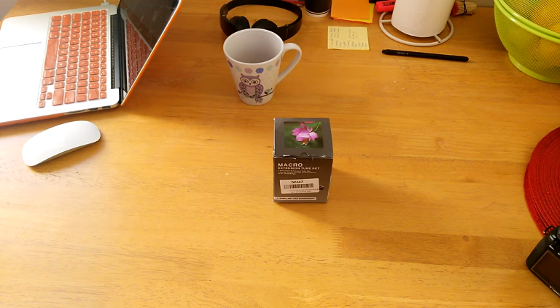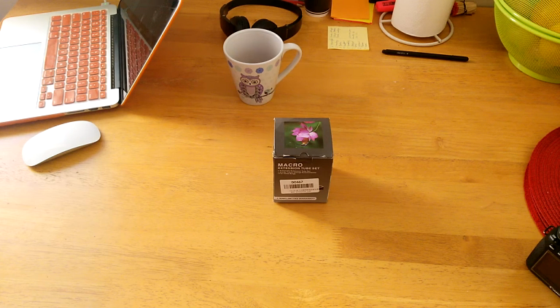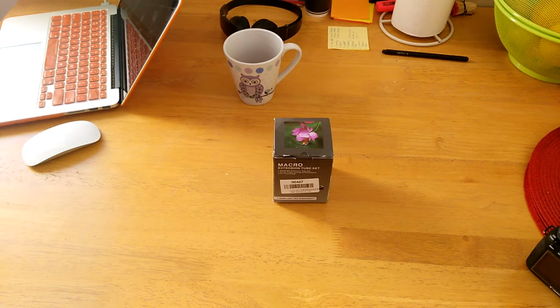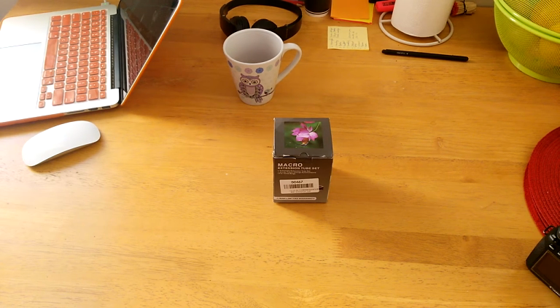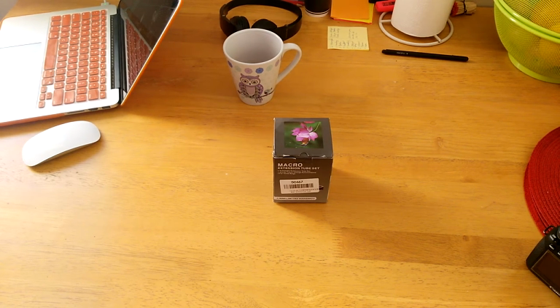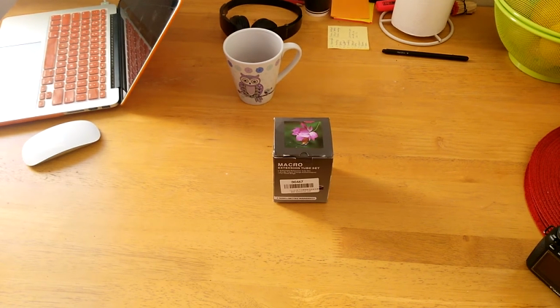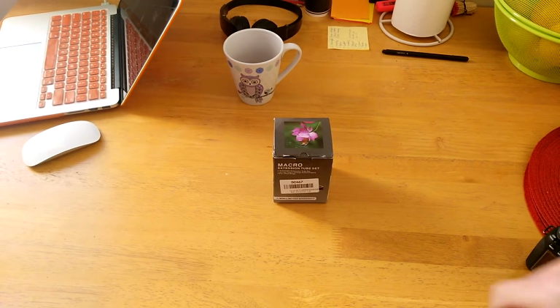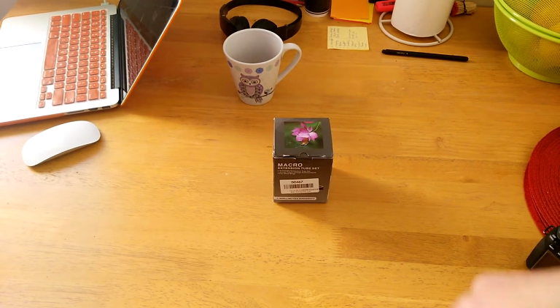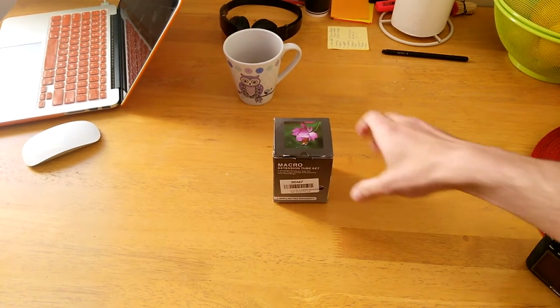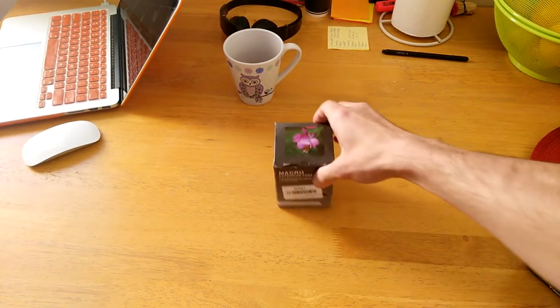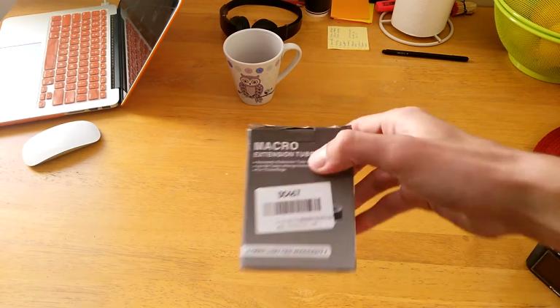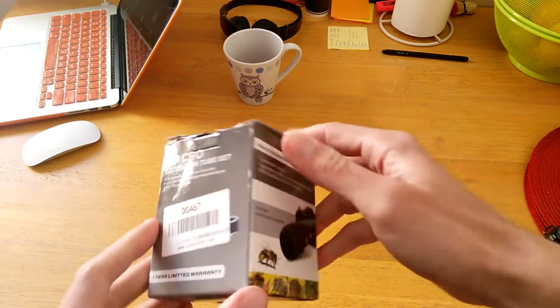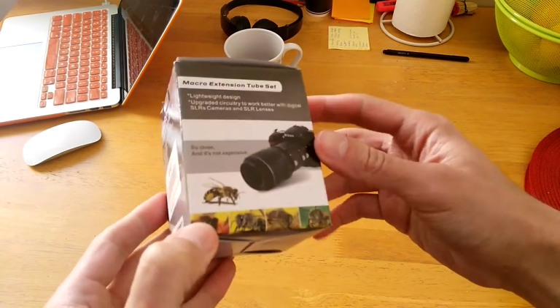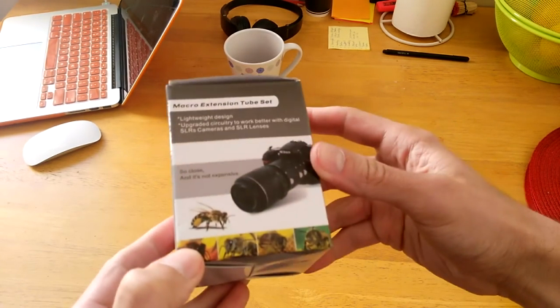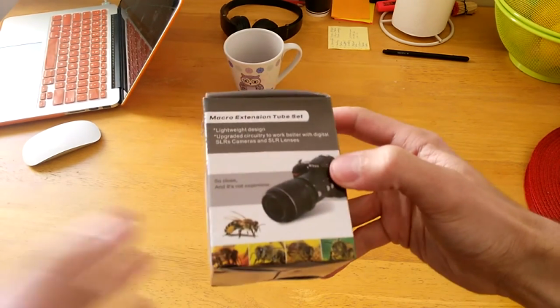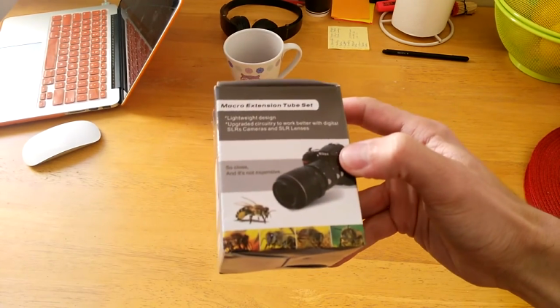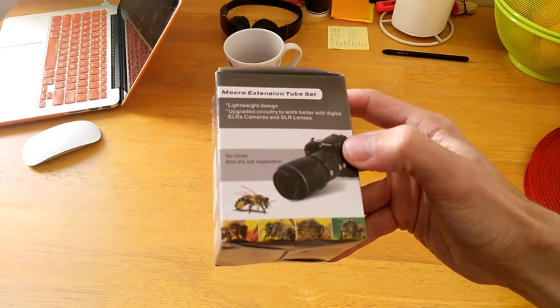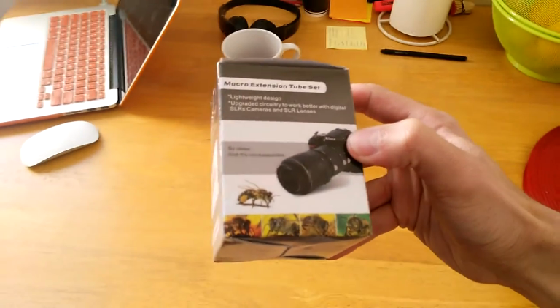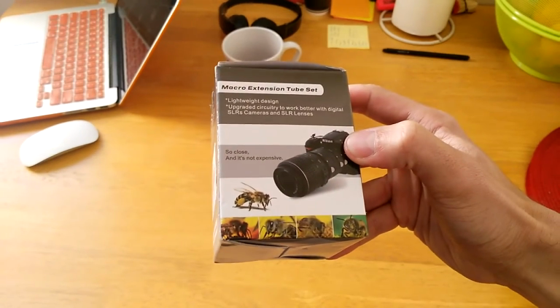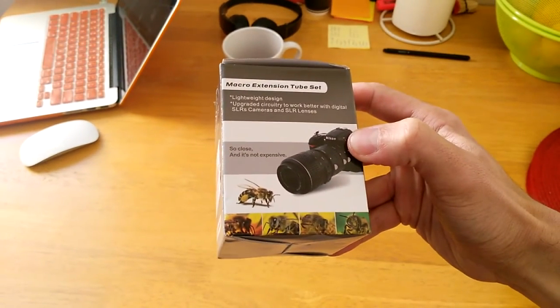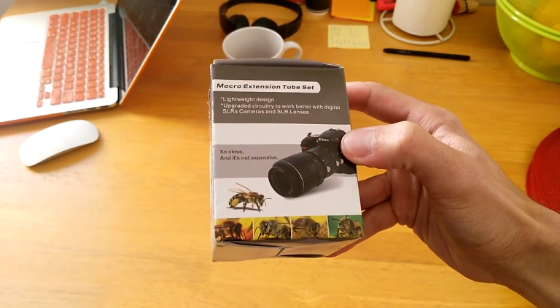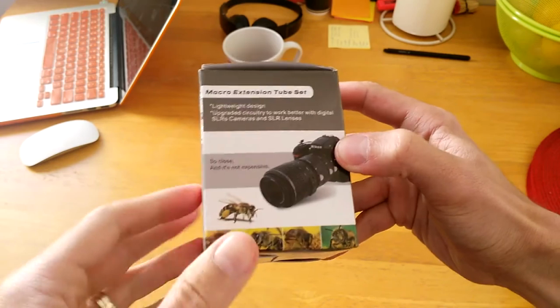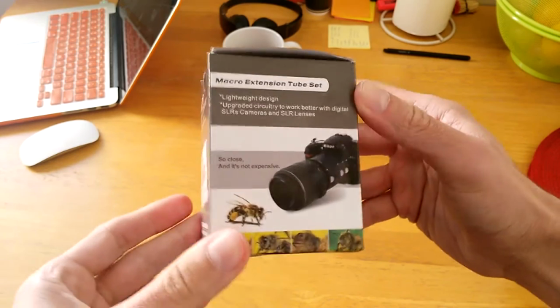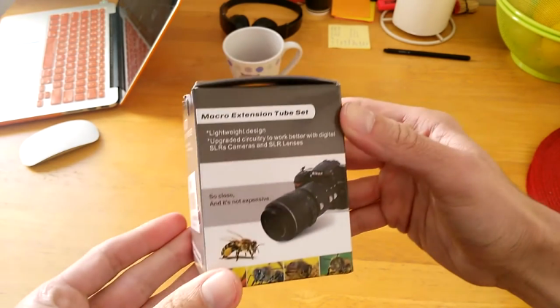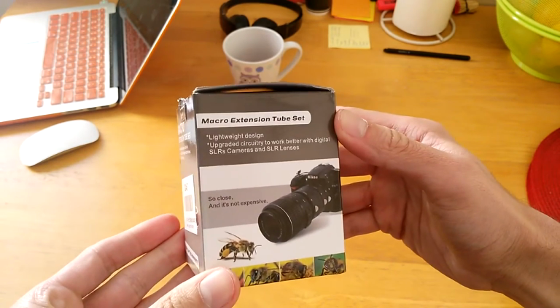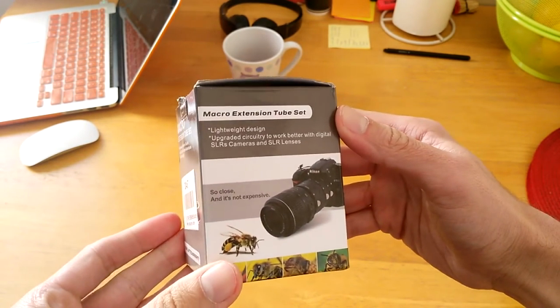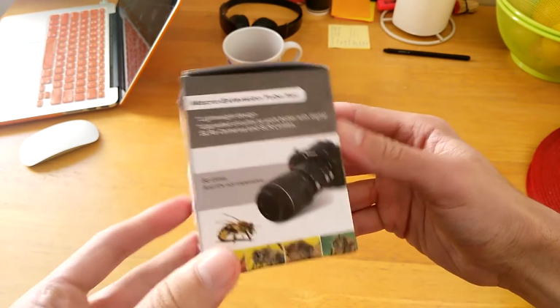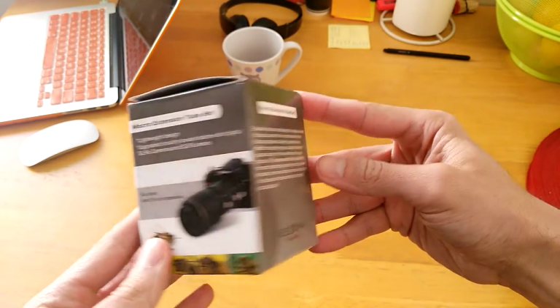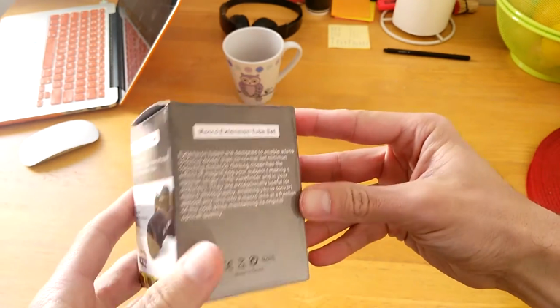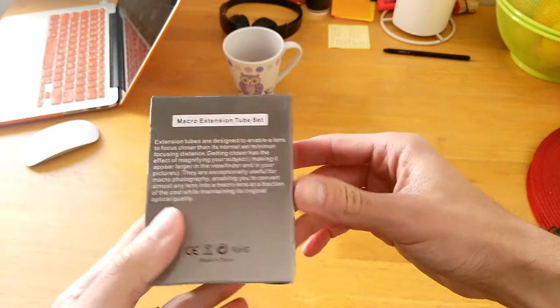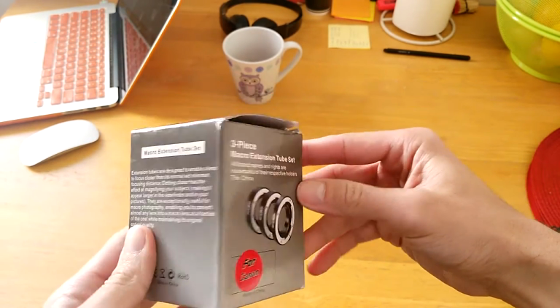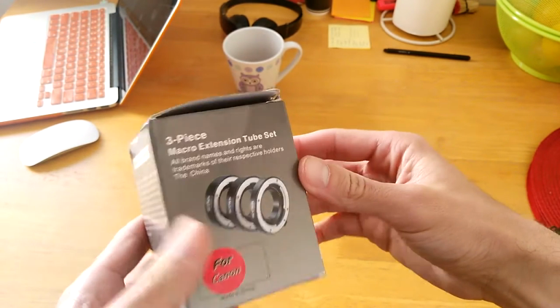Hey guys, my name is Rodrigo, and in this video I will talk to you about something that I bought on eBay the other day — this macro extension tube set. I bought it for my Canon DSLR camera, my Canon 6D.